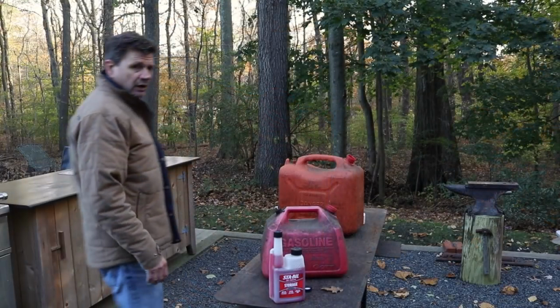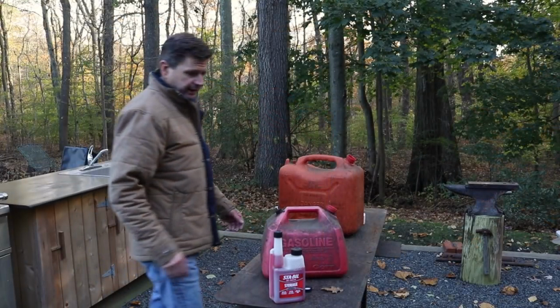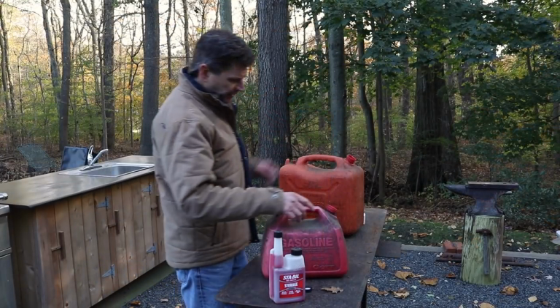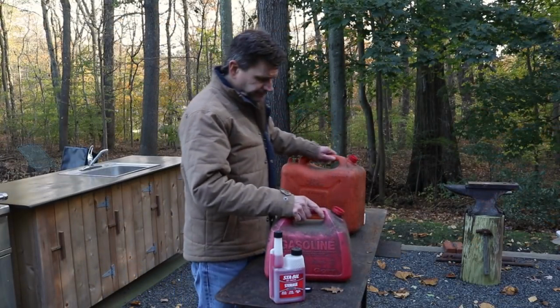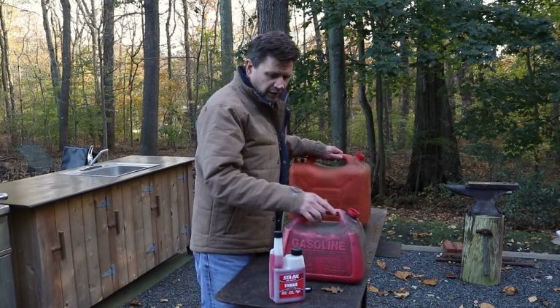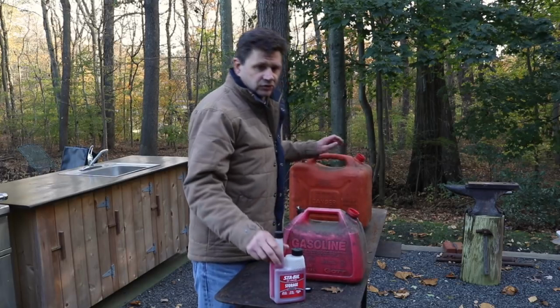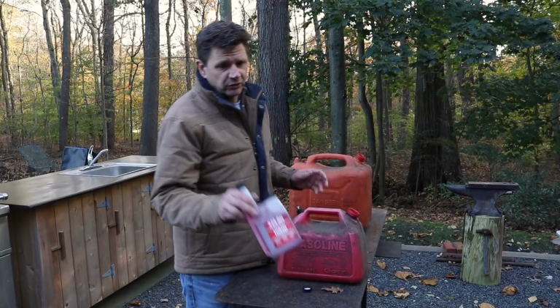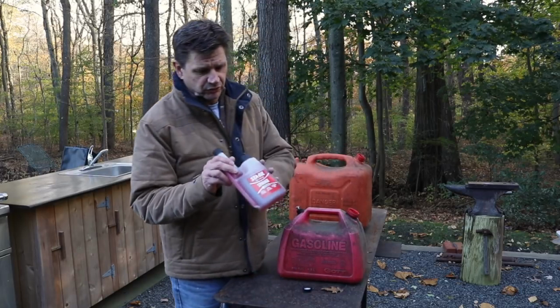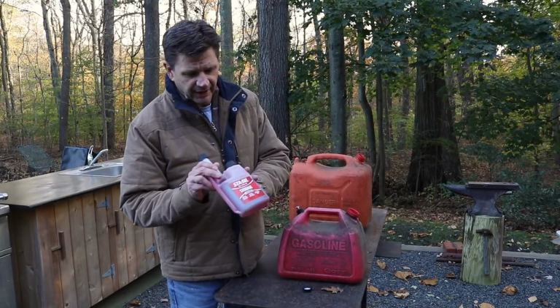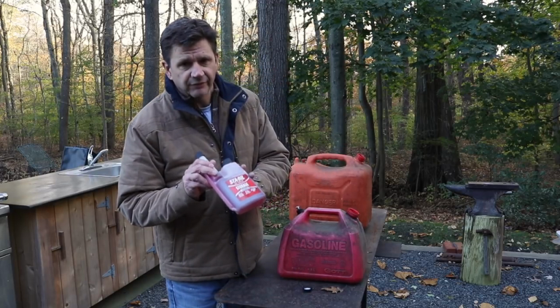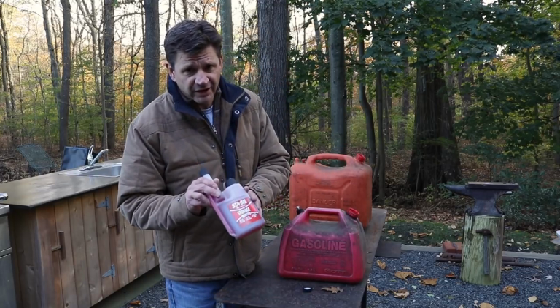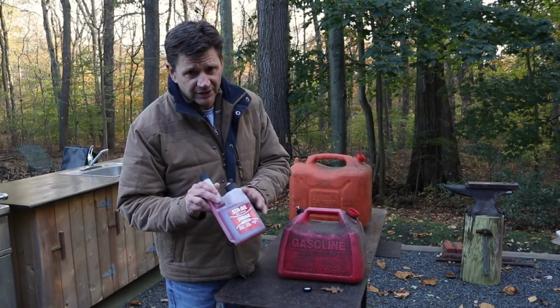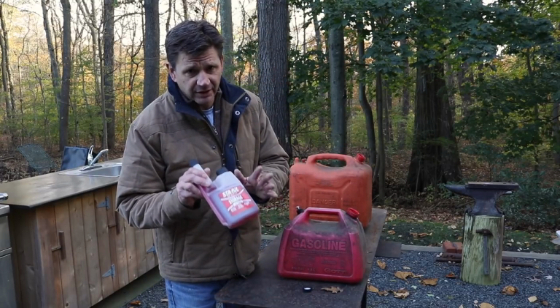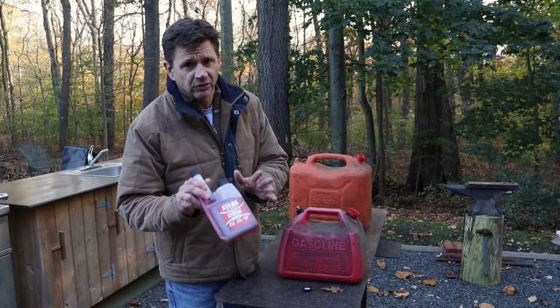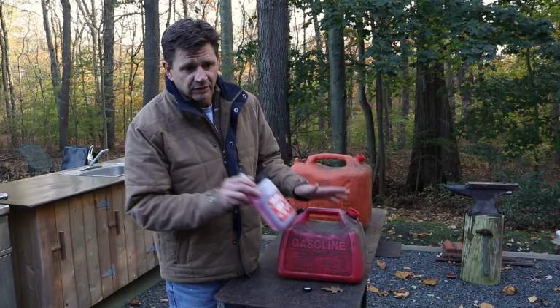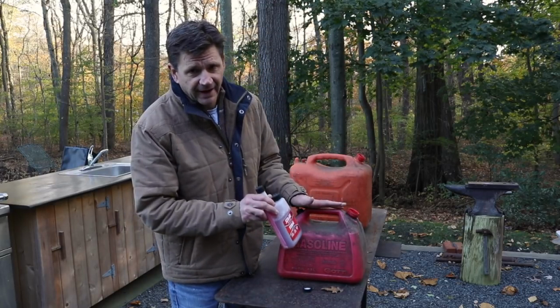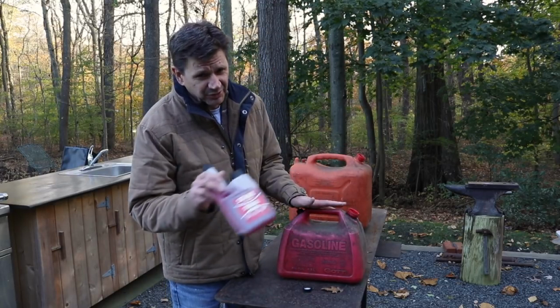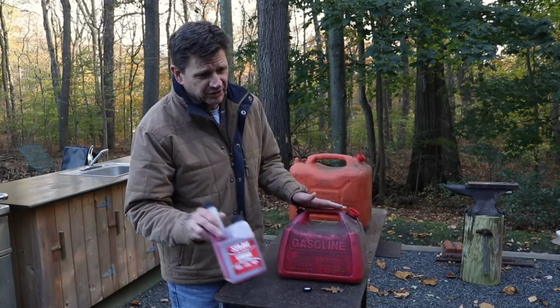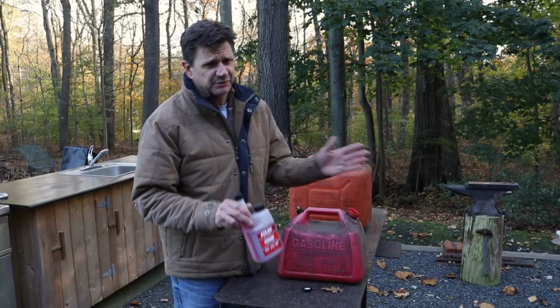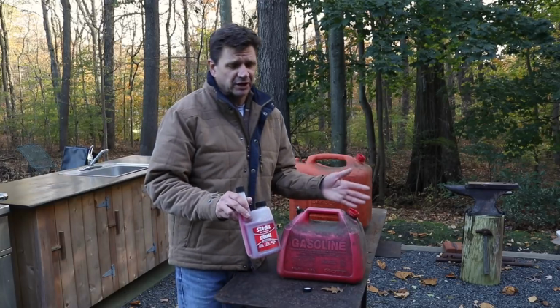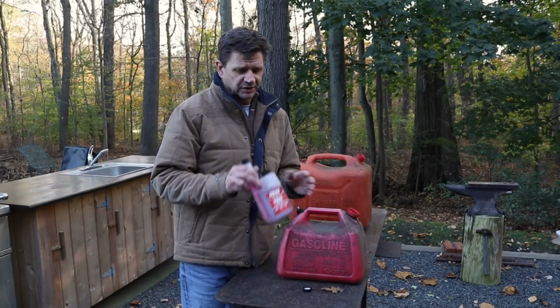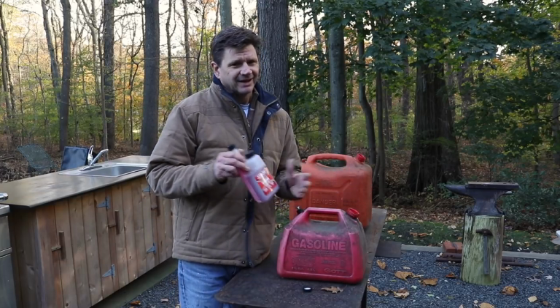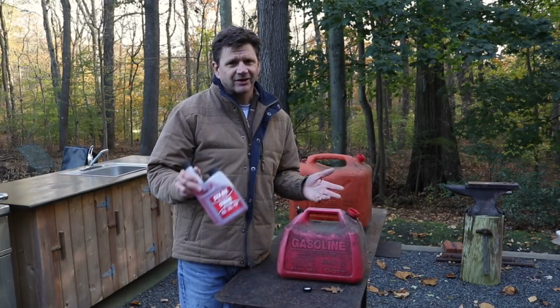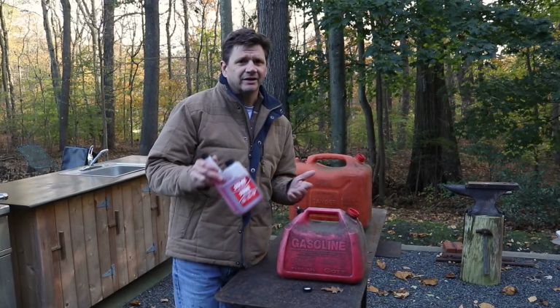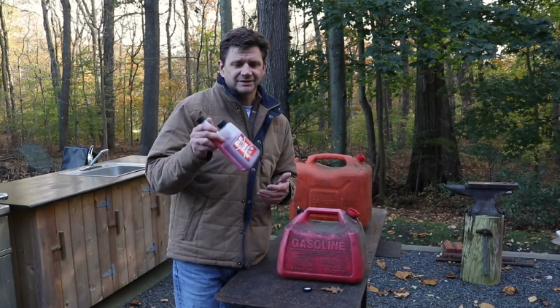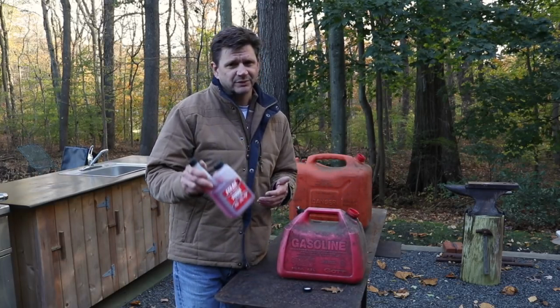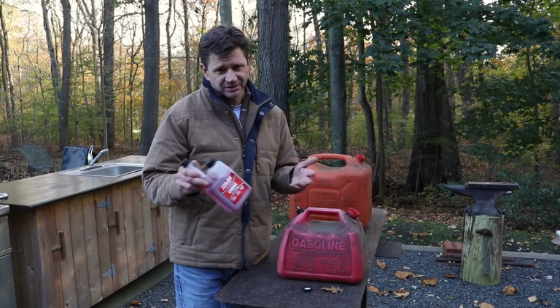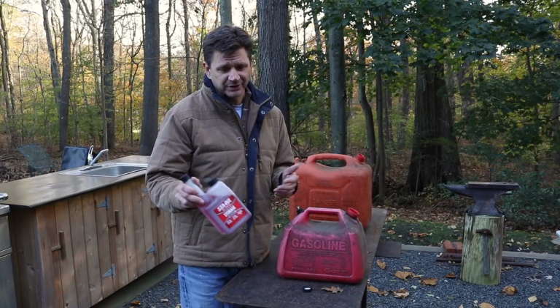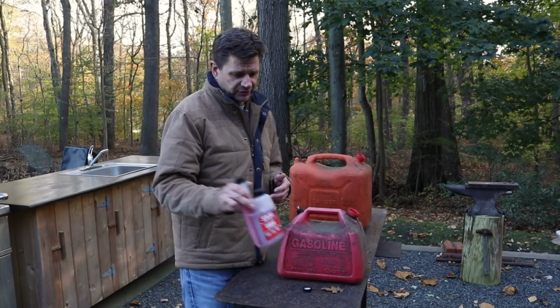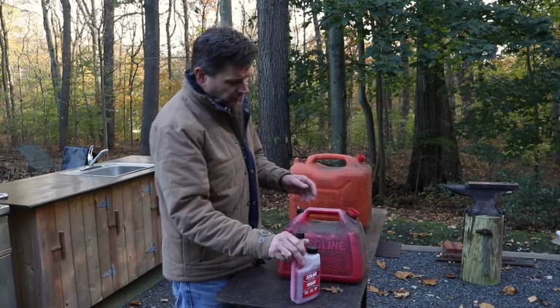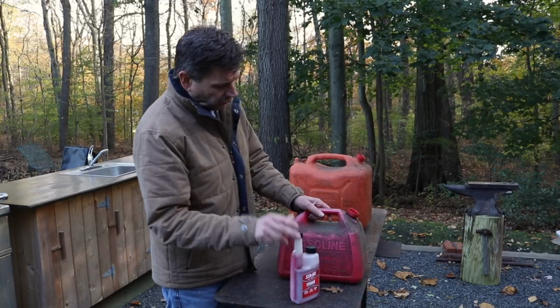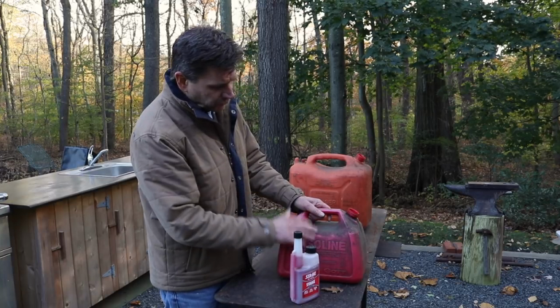Hey, what's up guys. If you don't use a fuel stabilizer in your gas, you really should — especially with small engines. It's not hard, it doesn't cost much, and it's a good habit to get into.